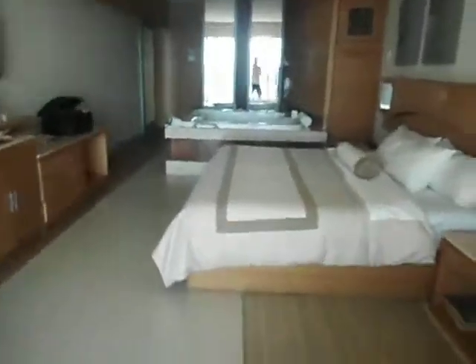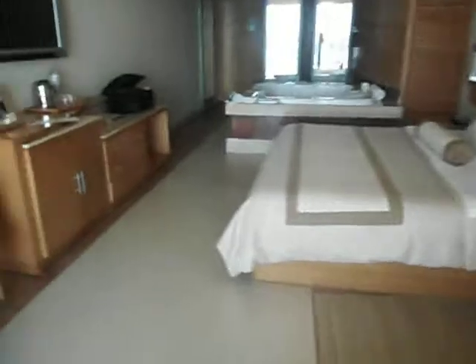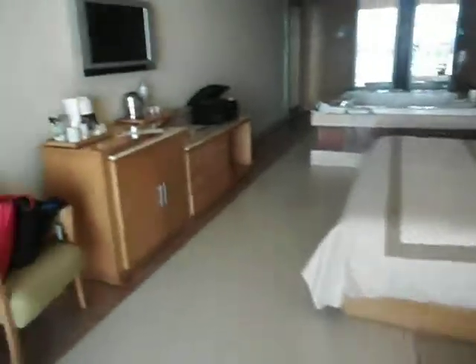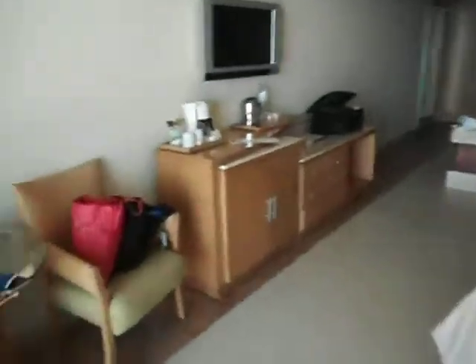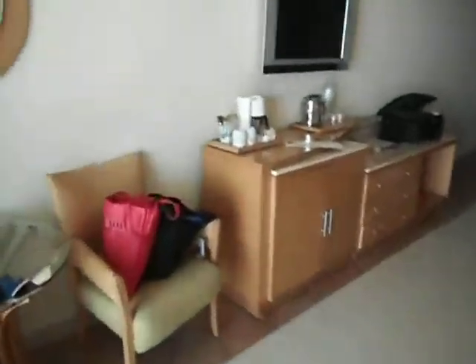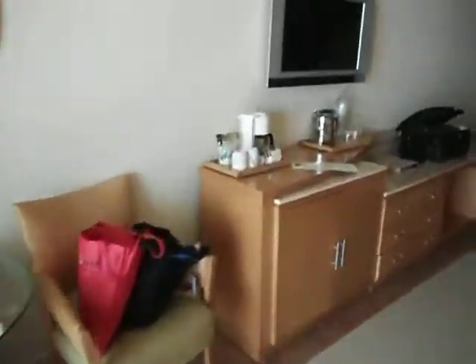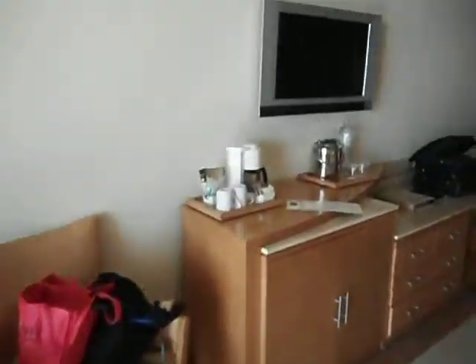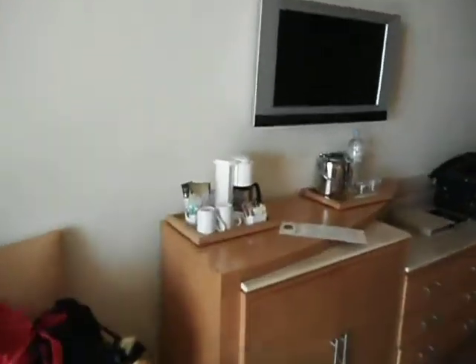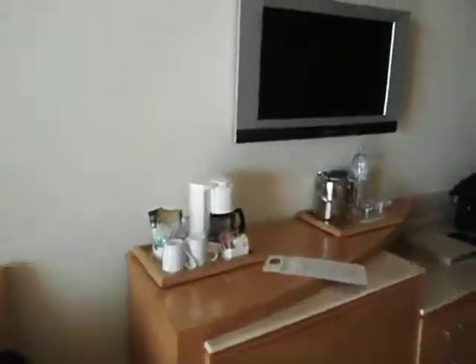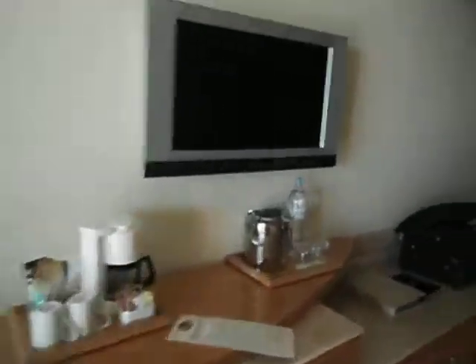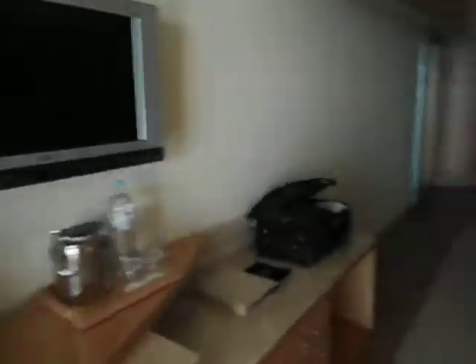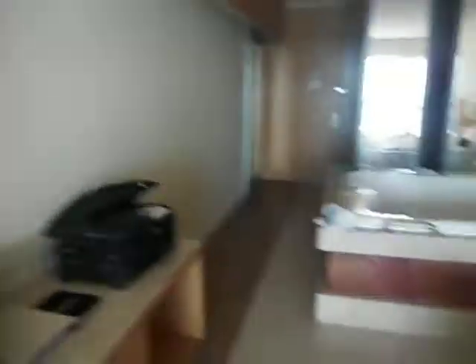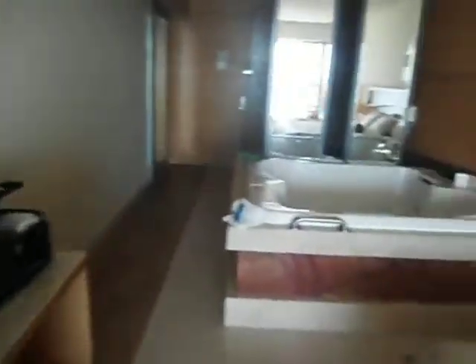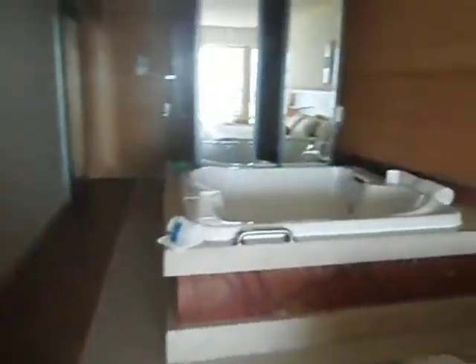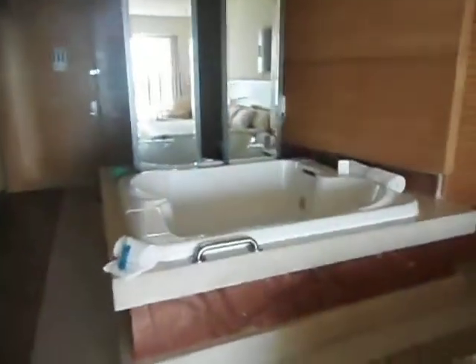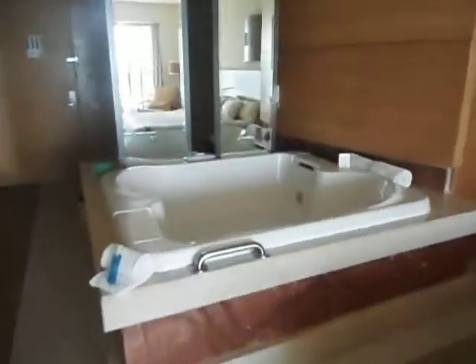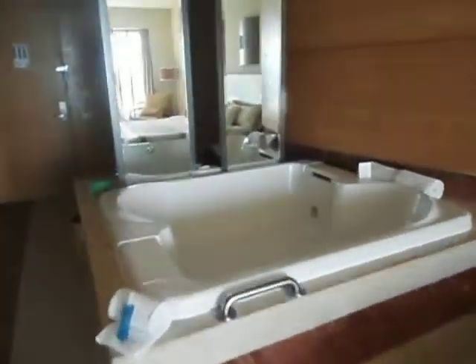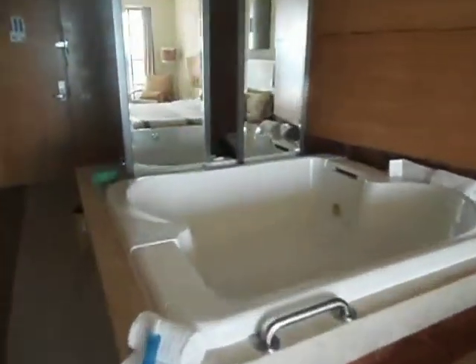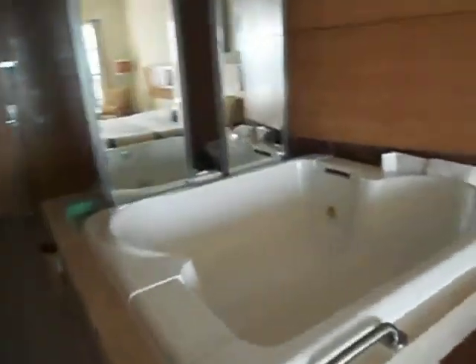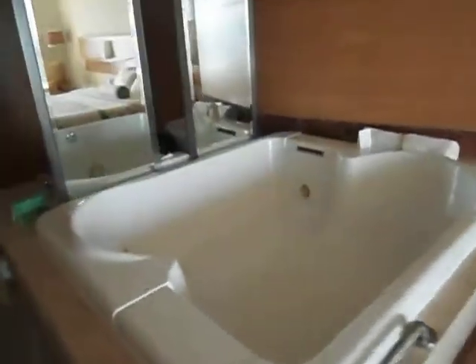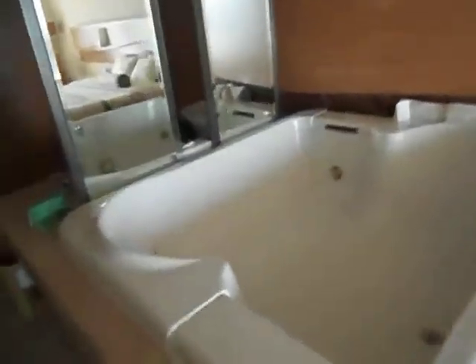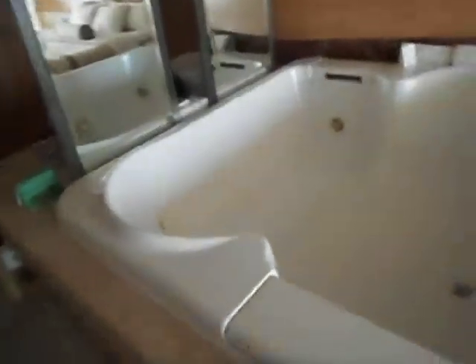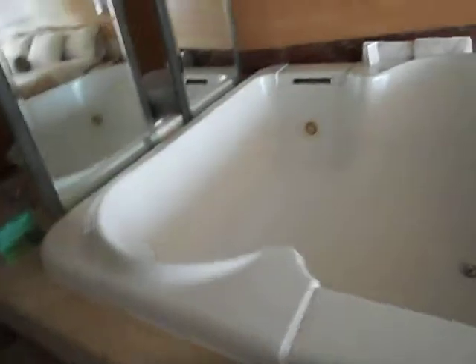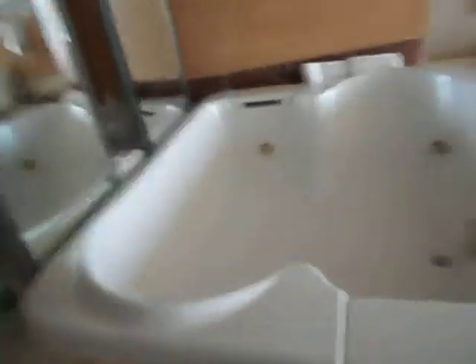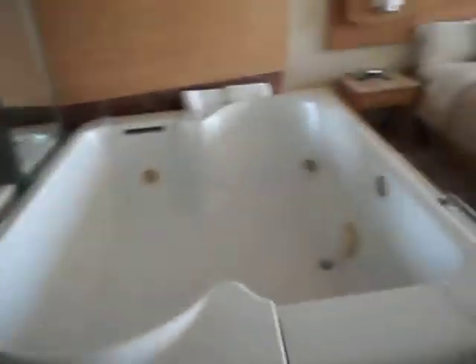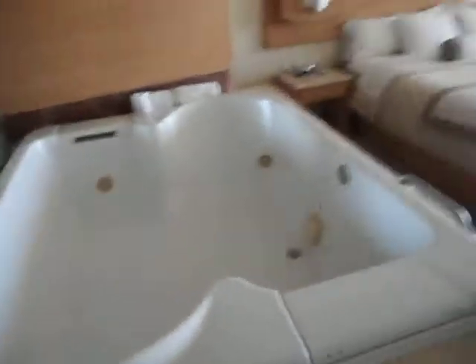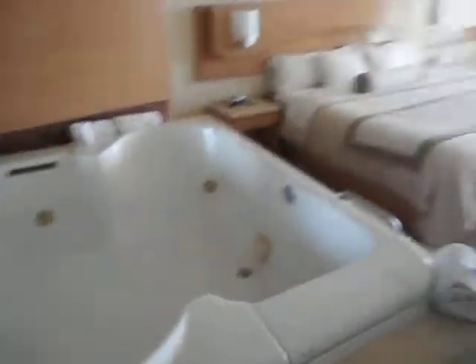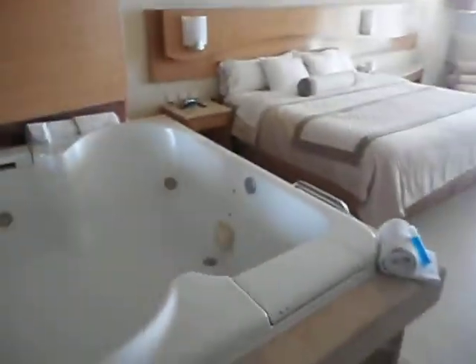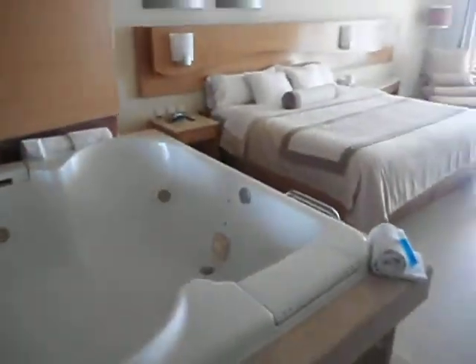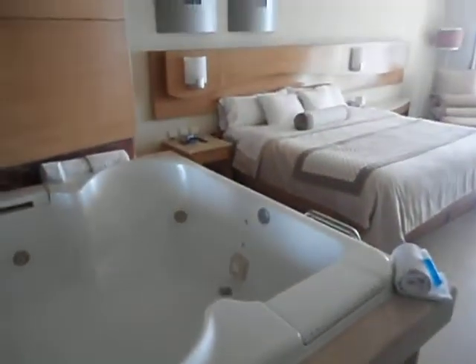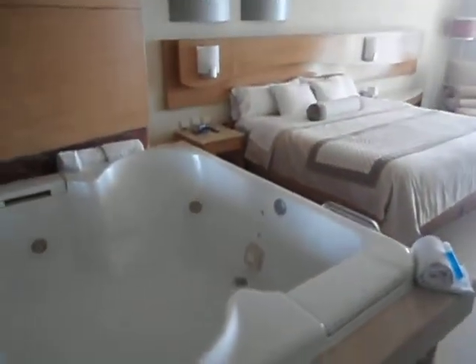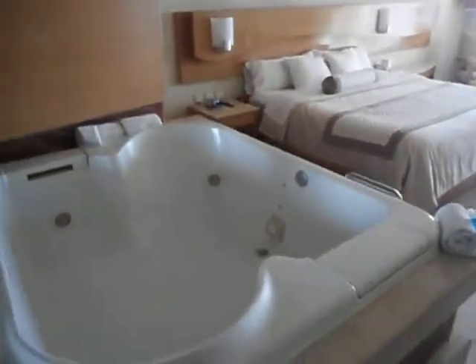King bed Junior Suite. The Jacuzzi tub is almost at the sides of the bed.